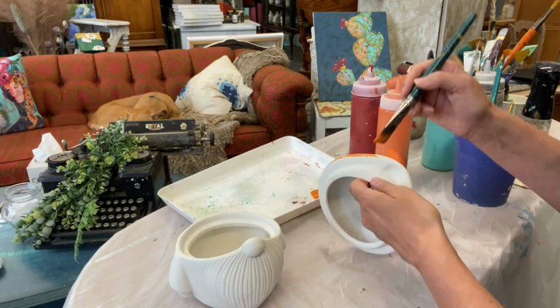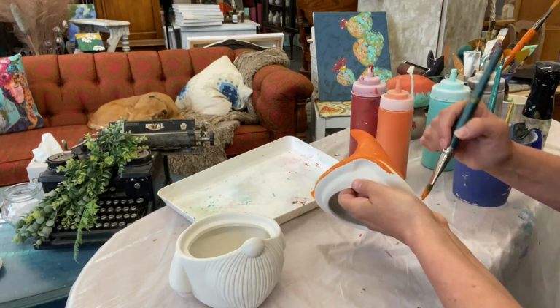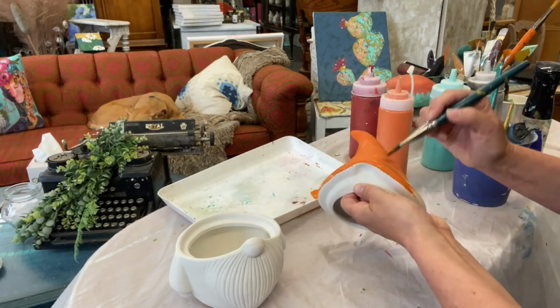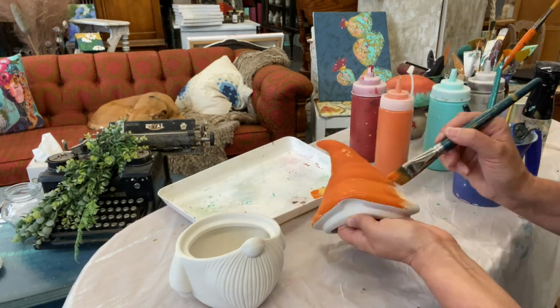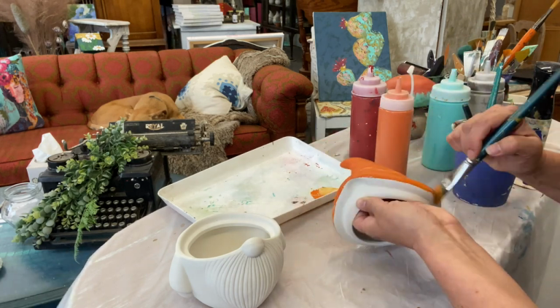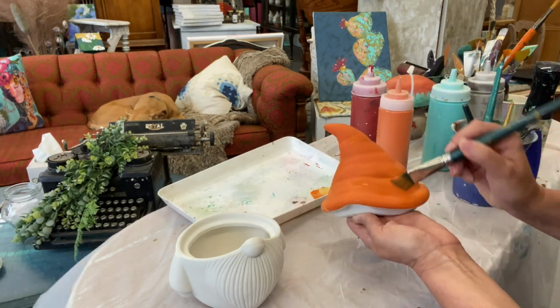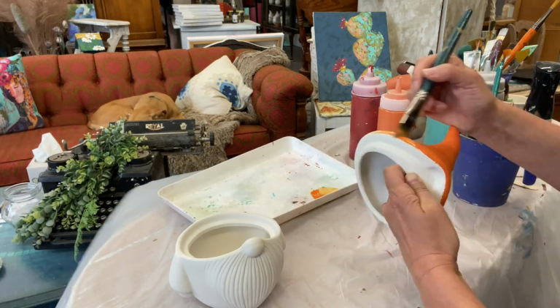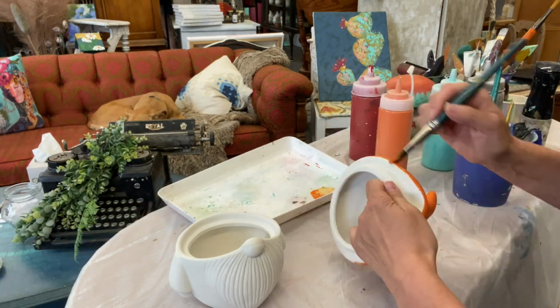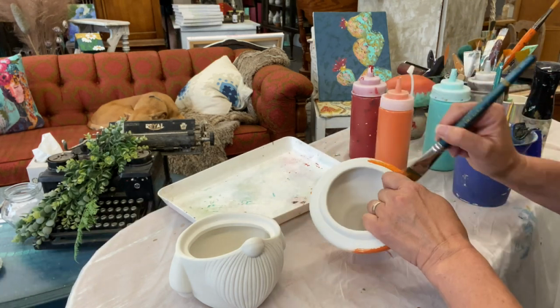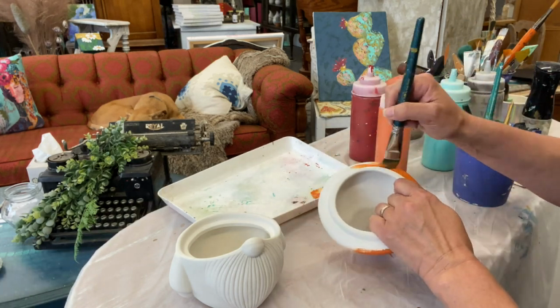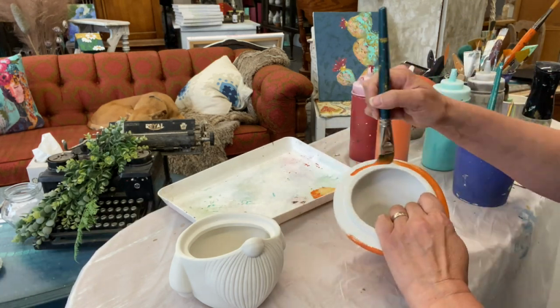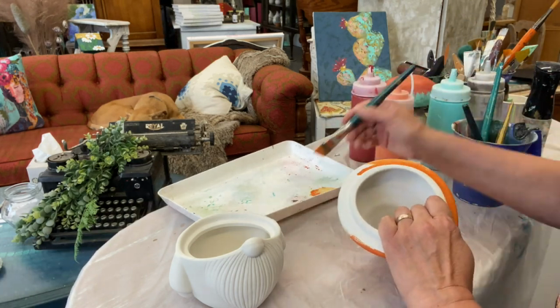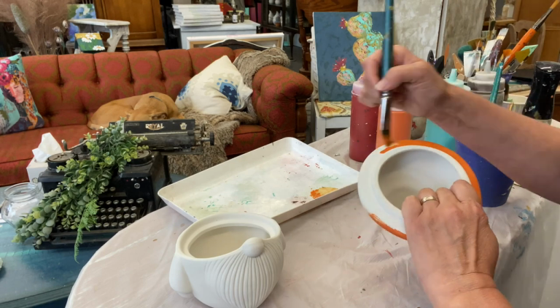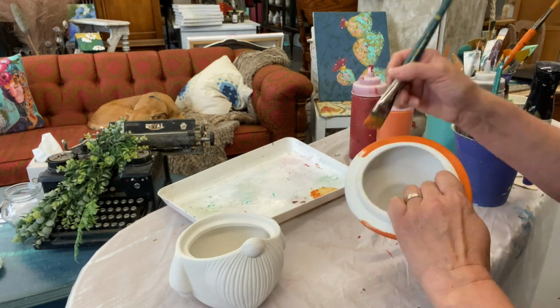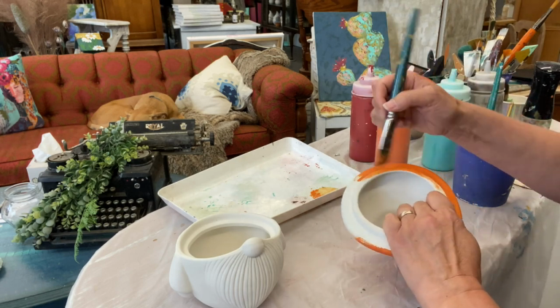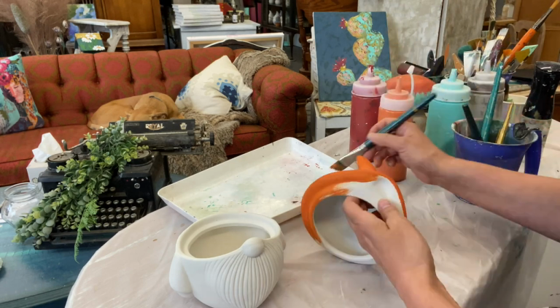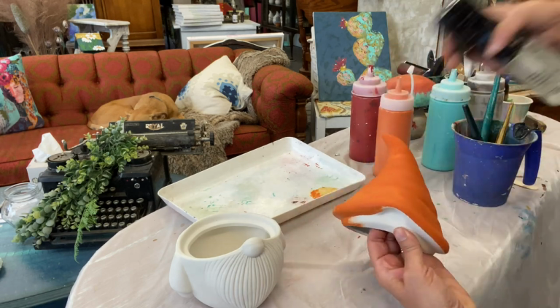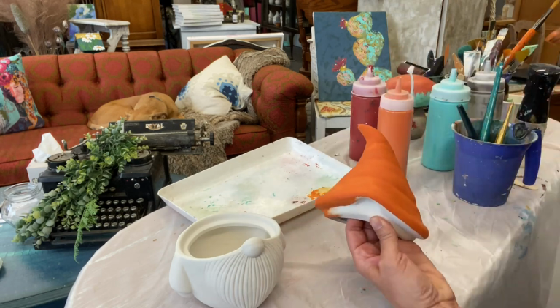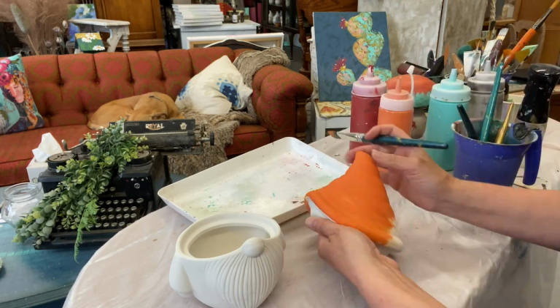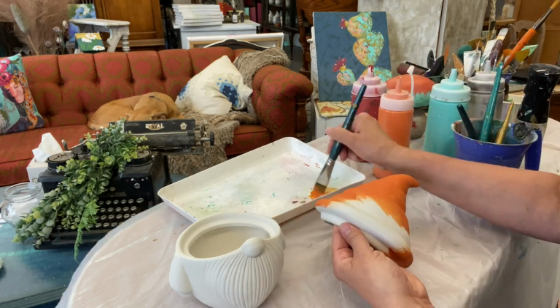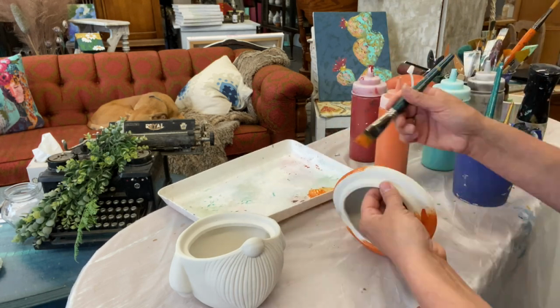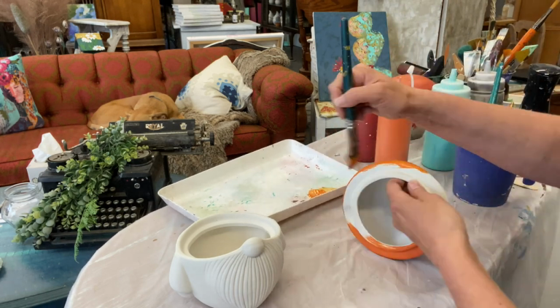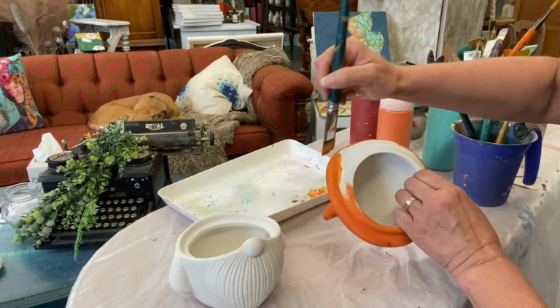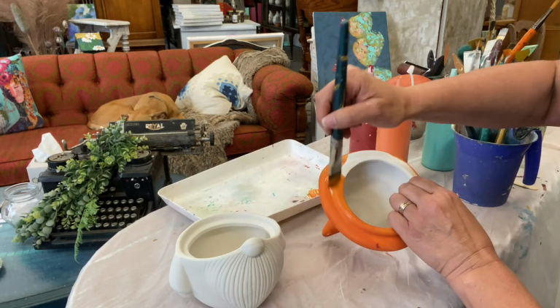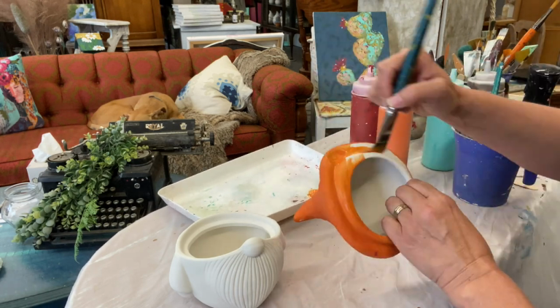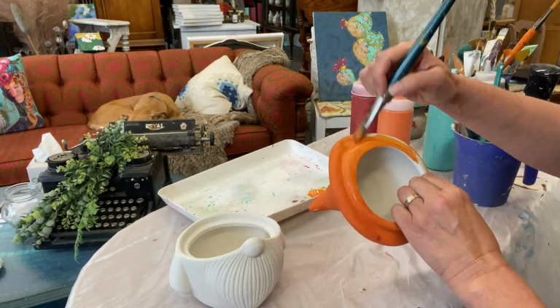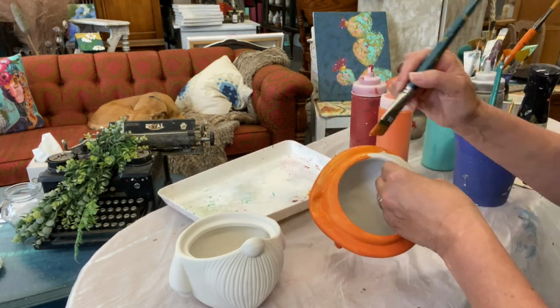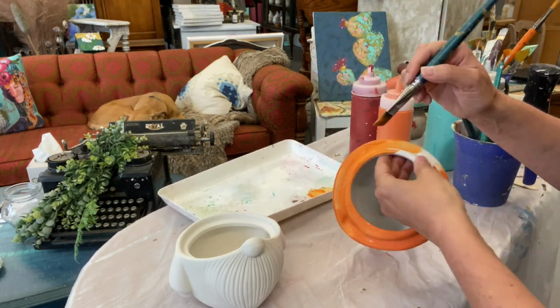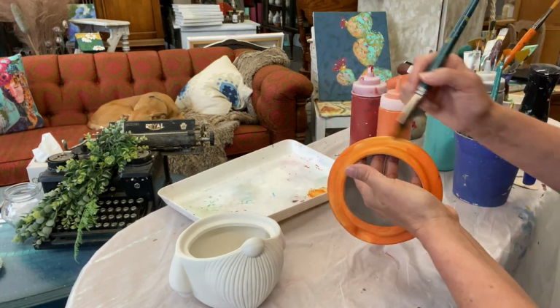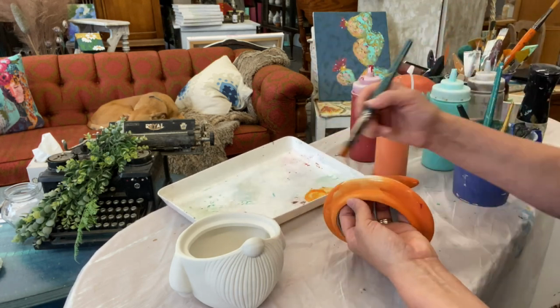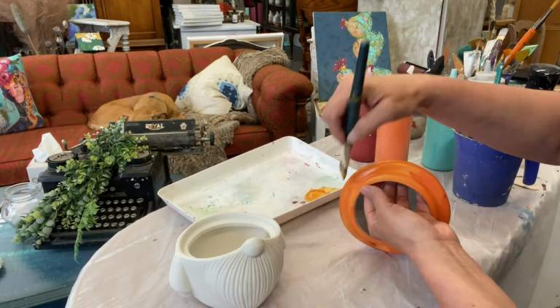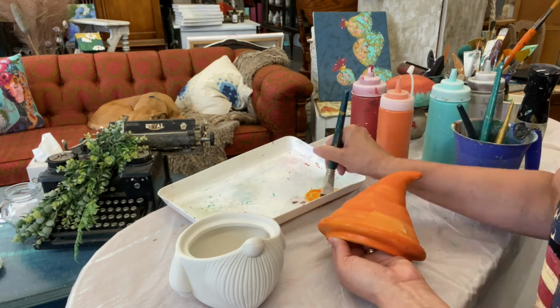This particular color is called Summer Crush. It's a beautiful spiced orange kind of a shade and you're just going to completely cover the hat.